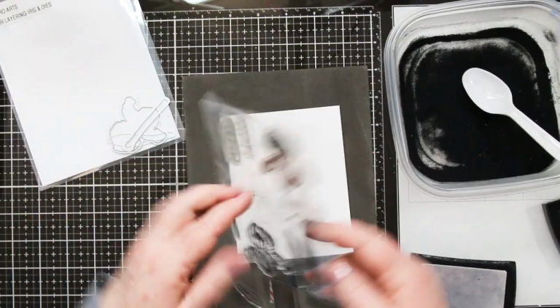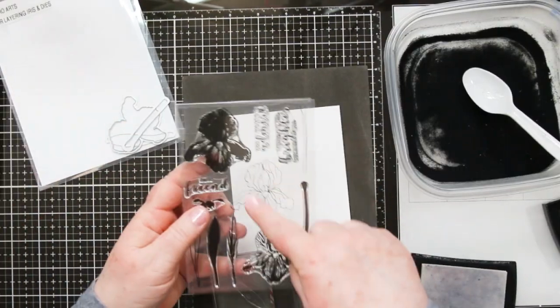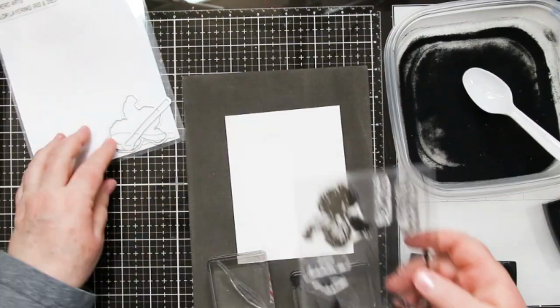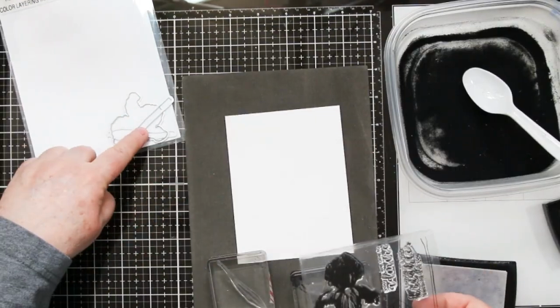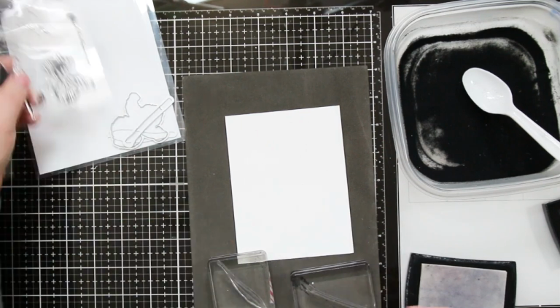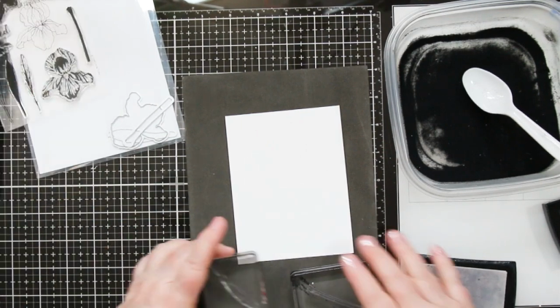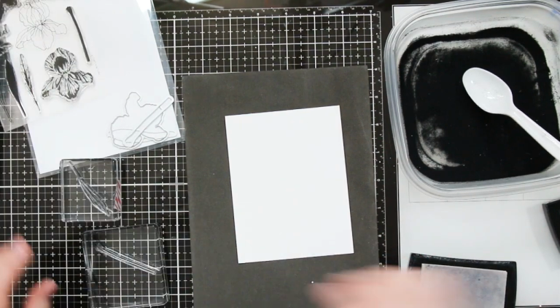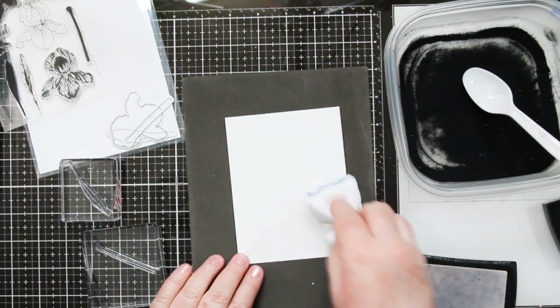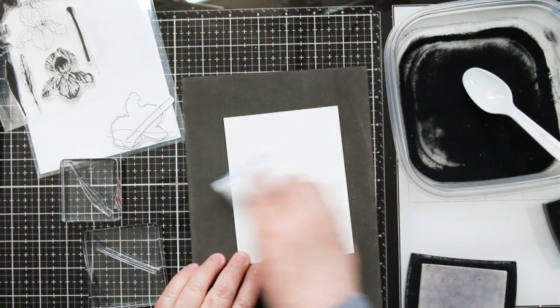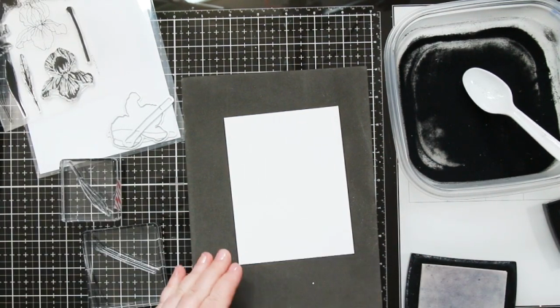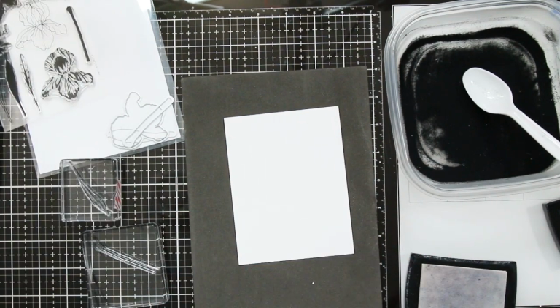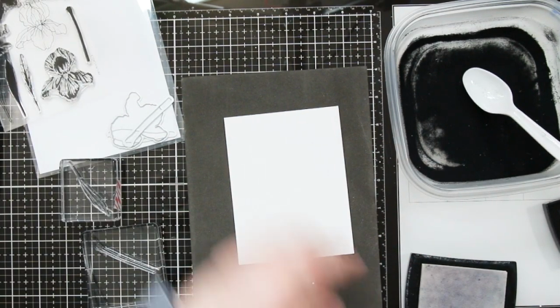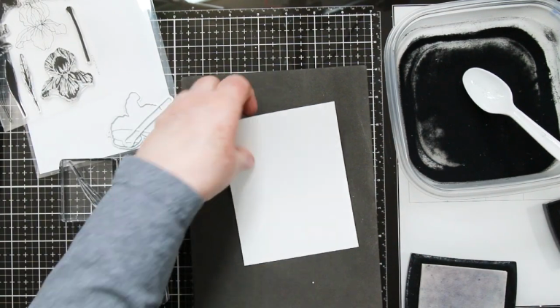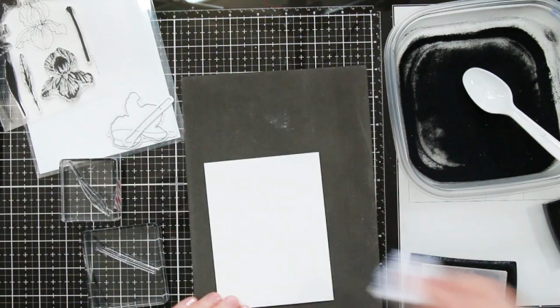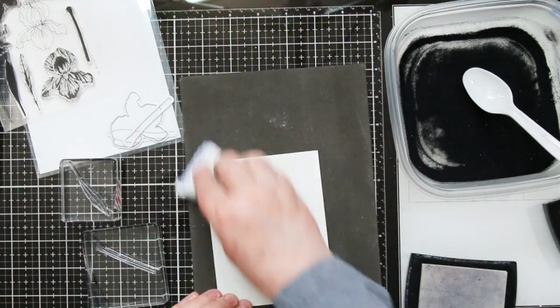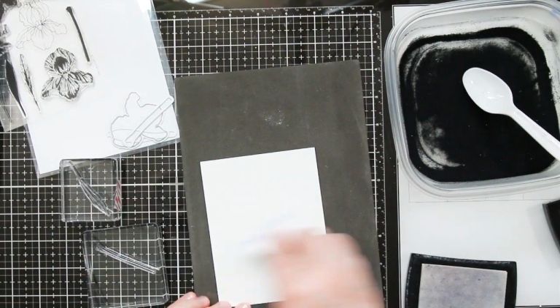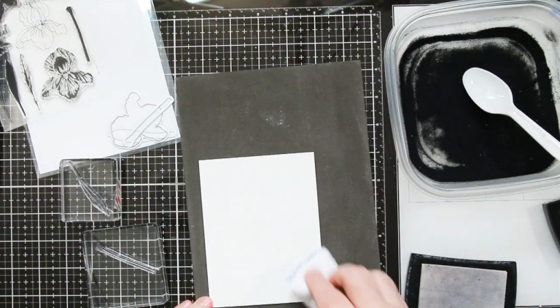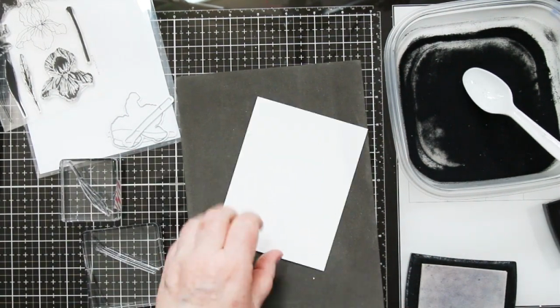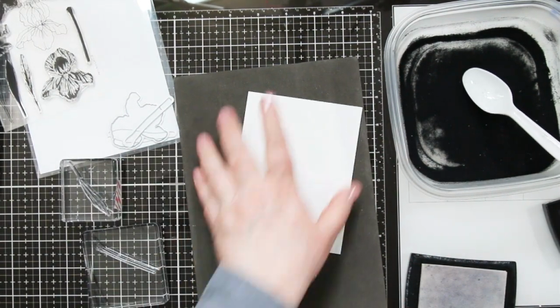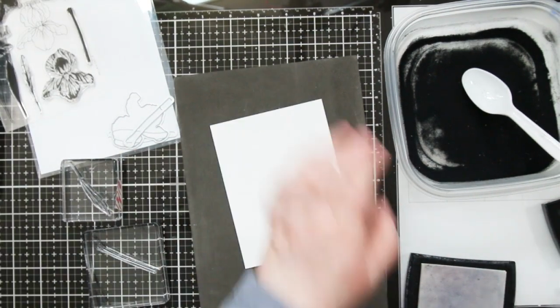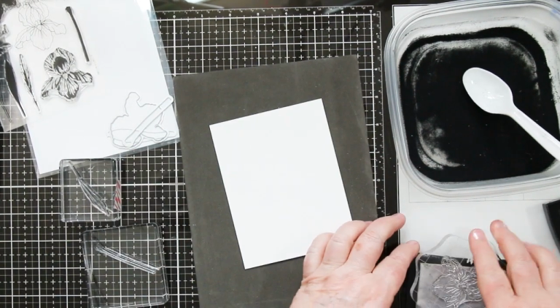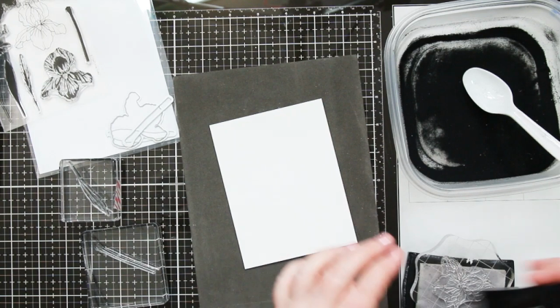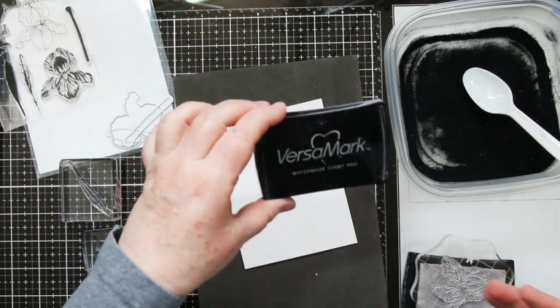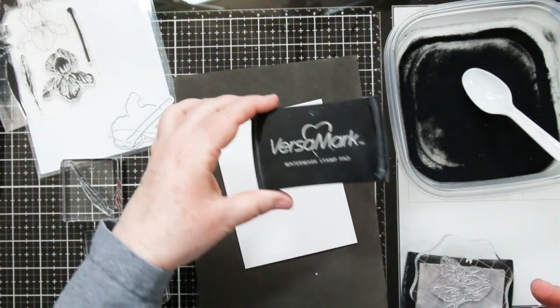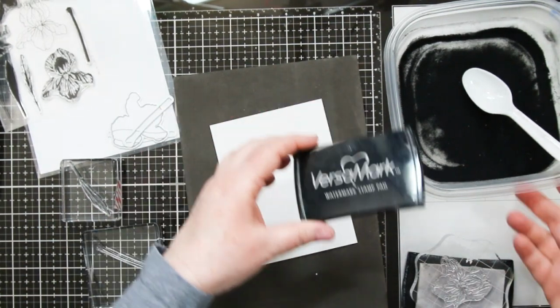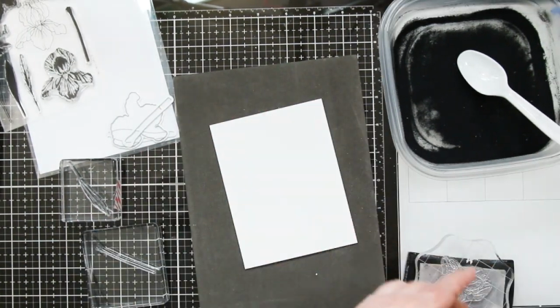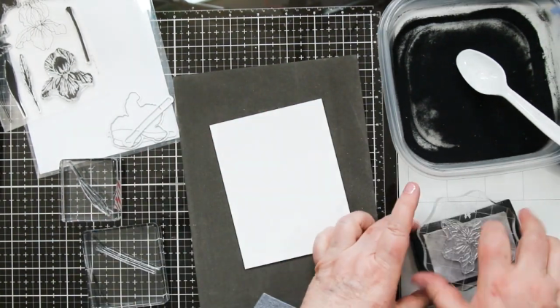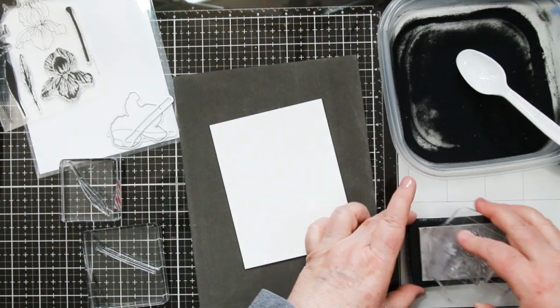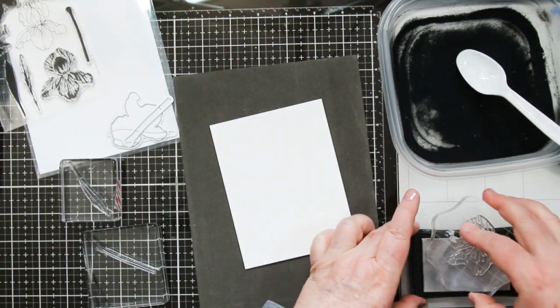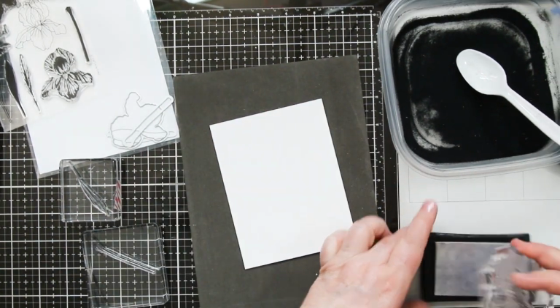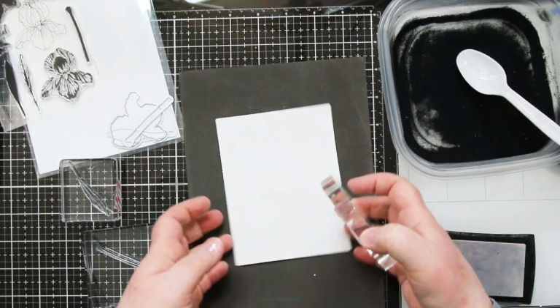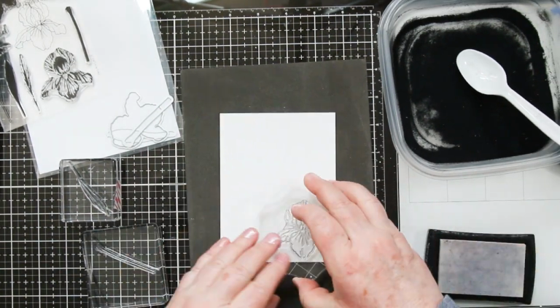We're going to be using the outline stamps in the set along with the coordinating dies, and I'm going to be black embossing onto a piece of watercolor paper for today's project.